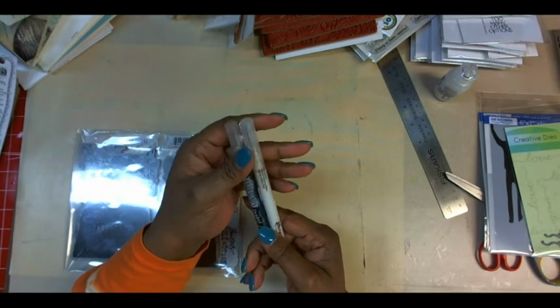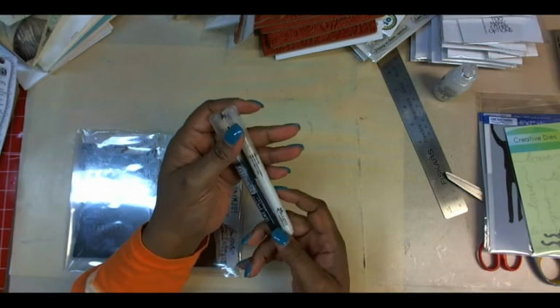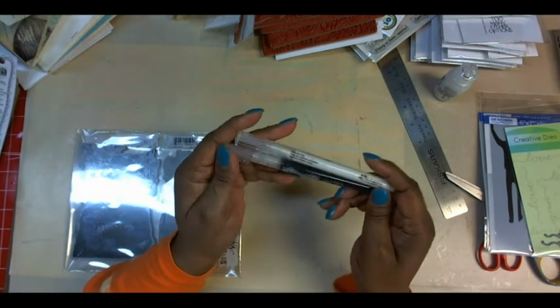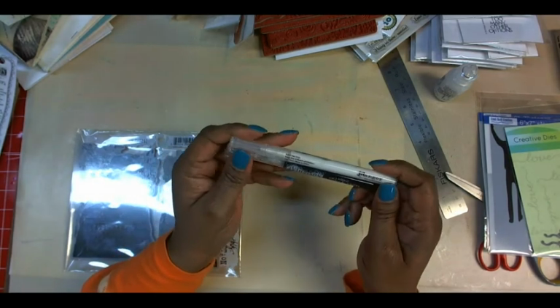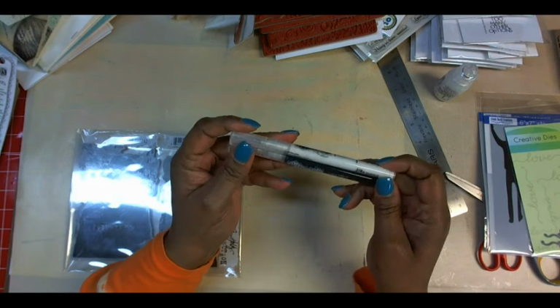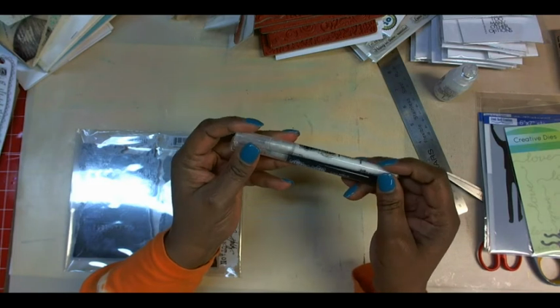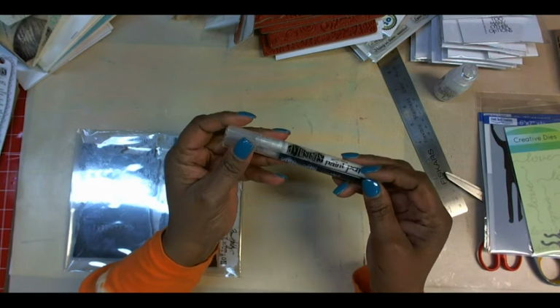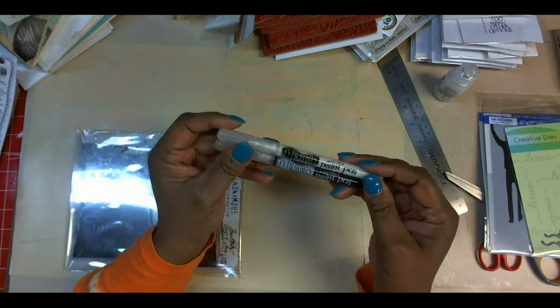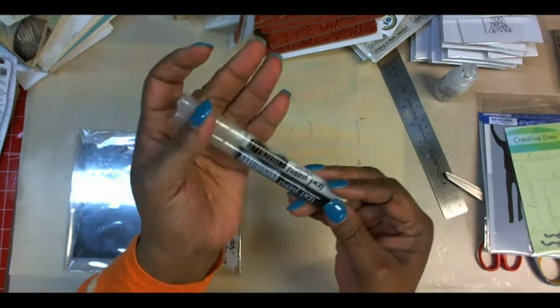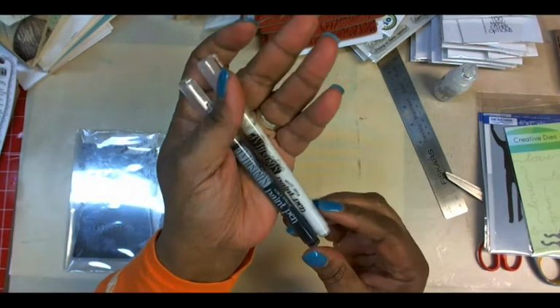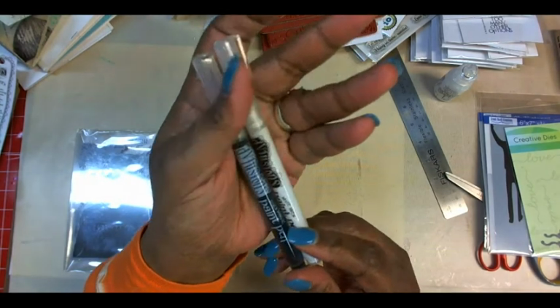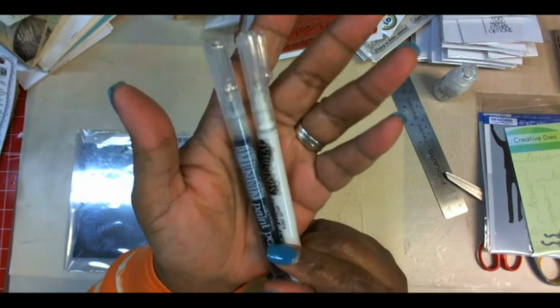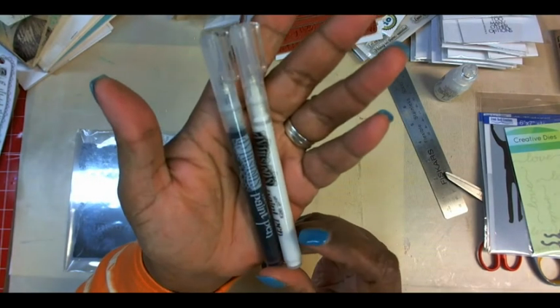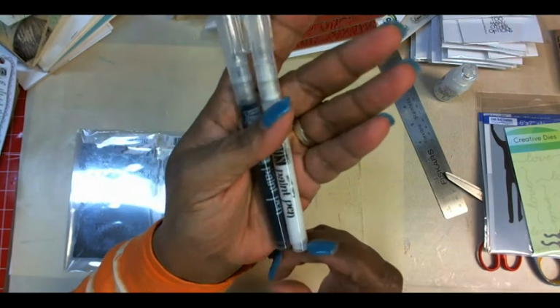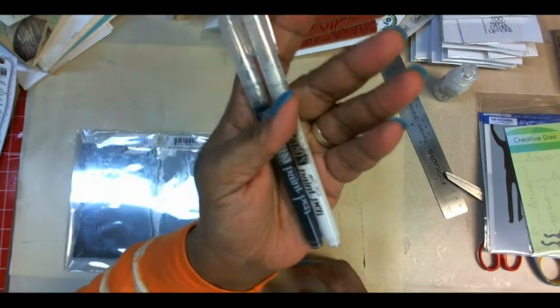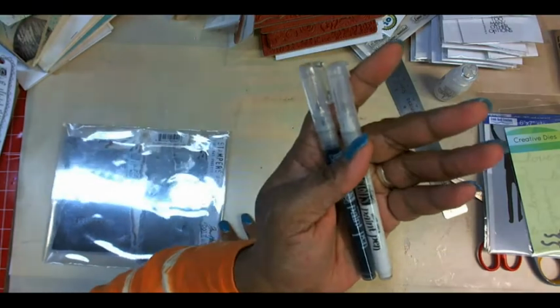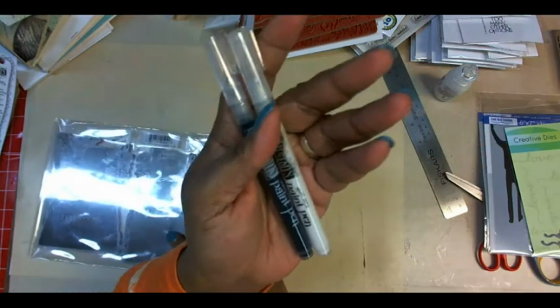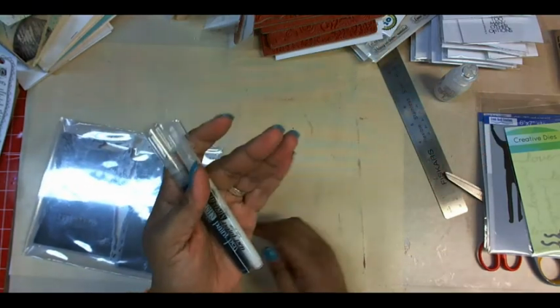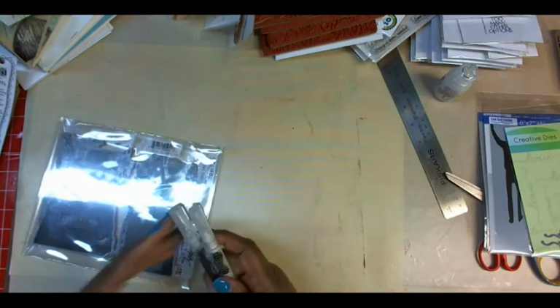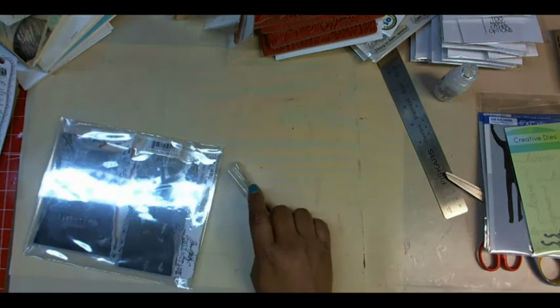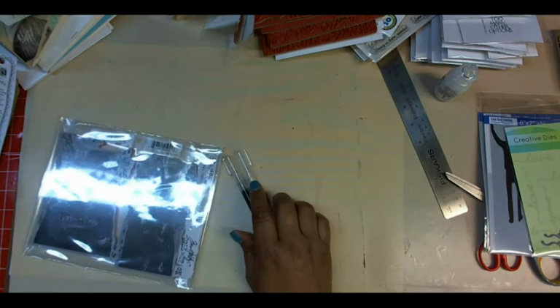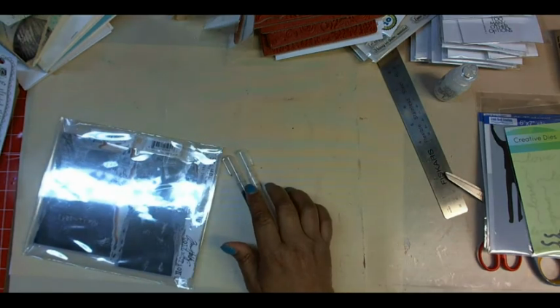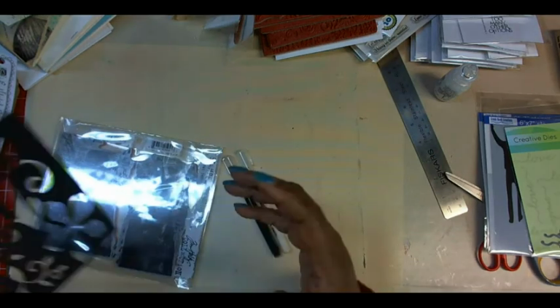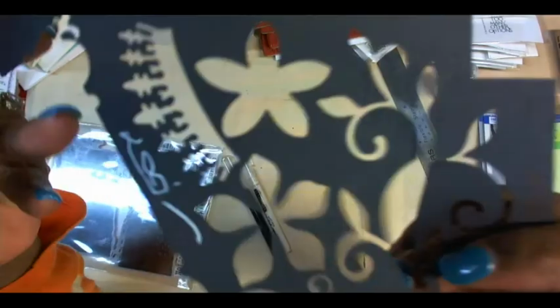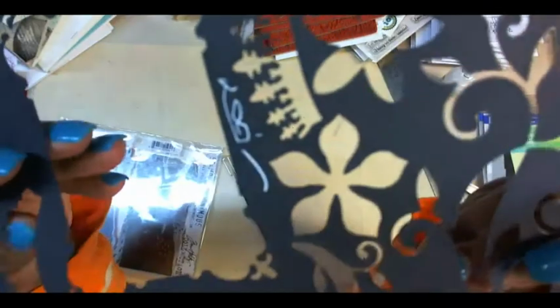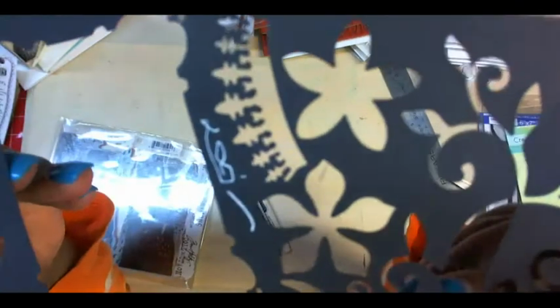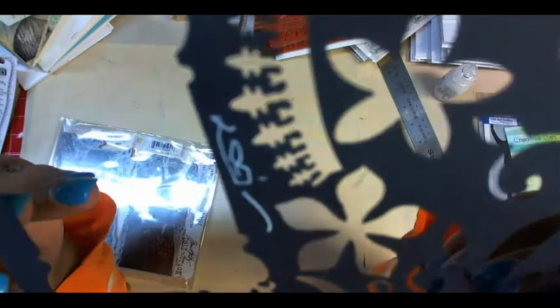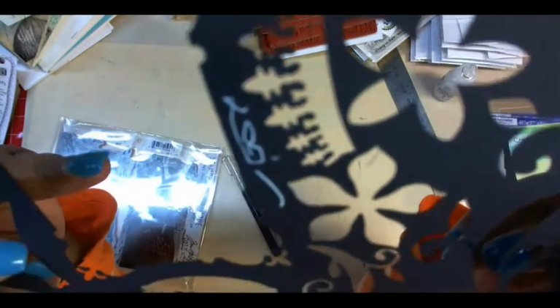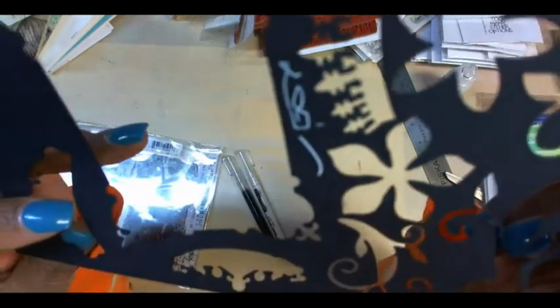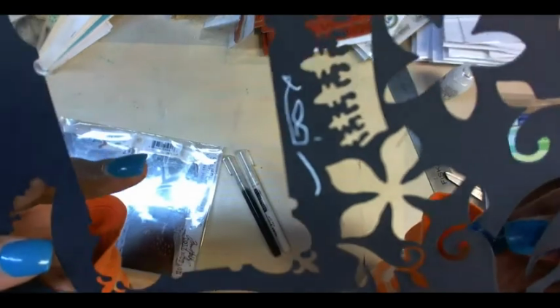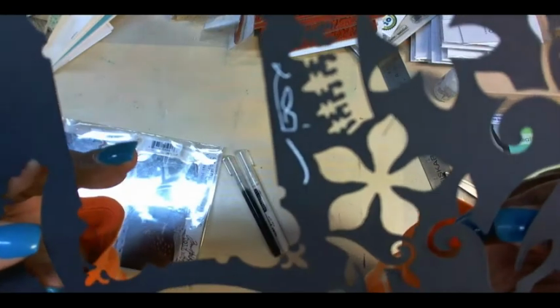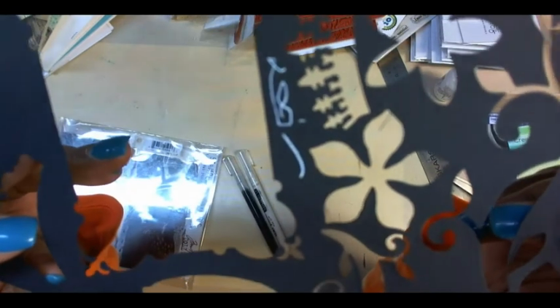I got these — the Dilutions paint pans. I had a scrap and the white does show up, and that's even after it dried, which is really cool.